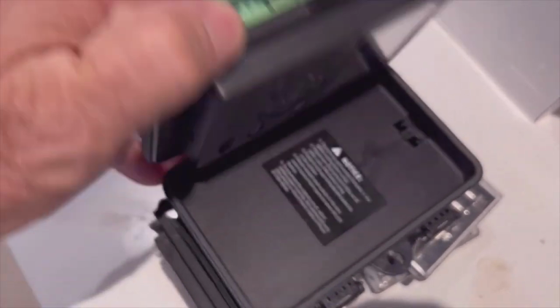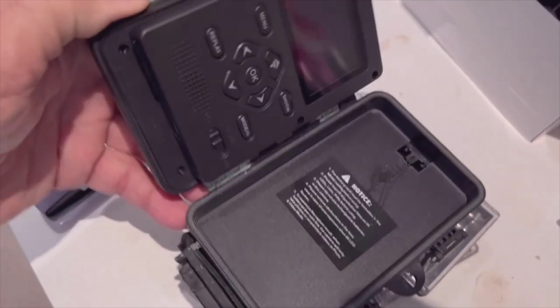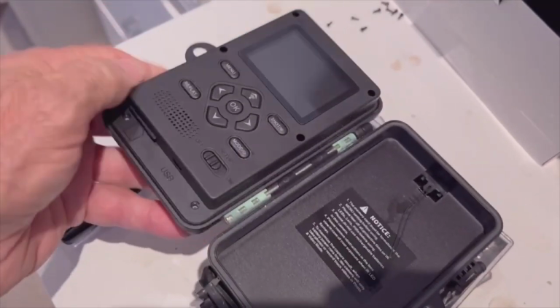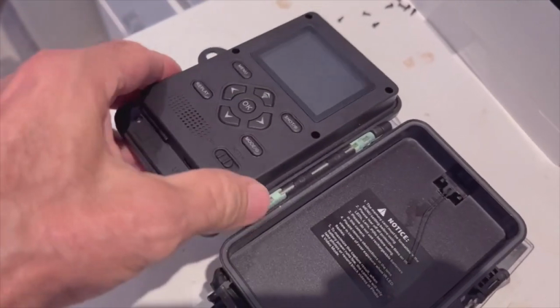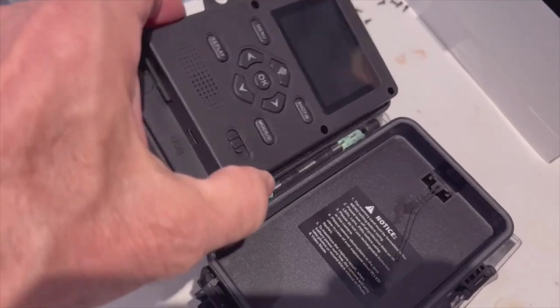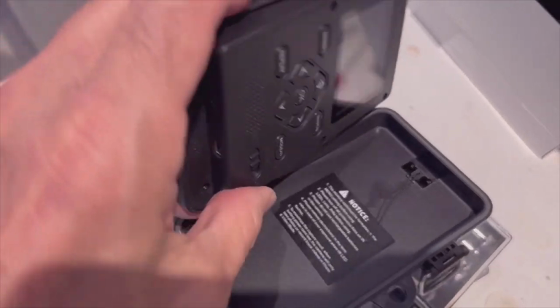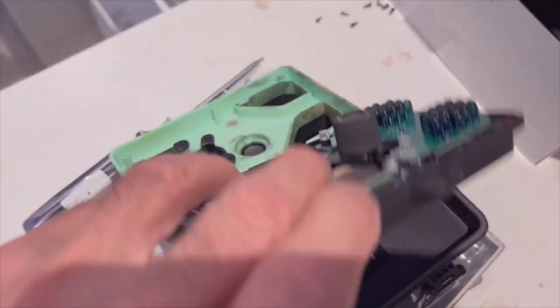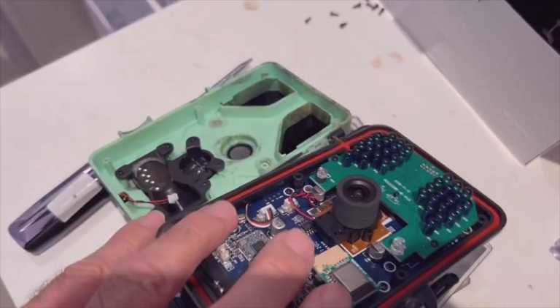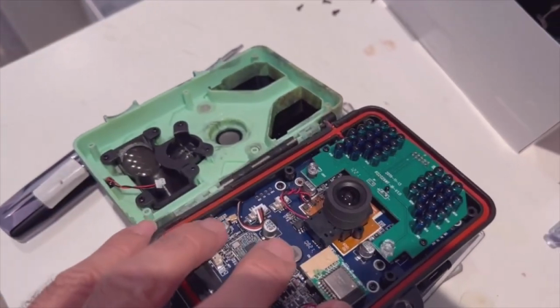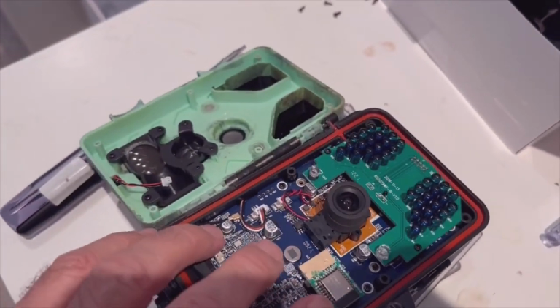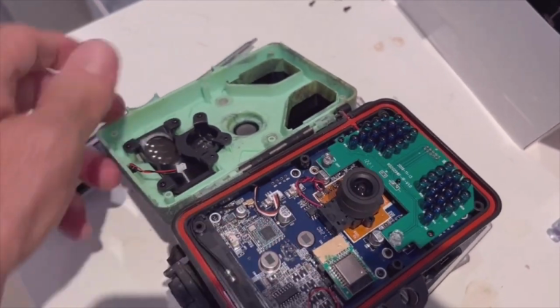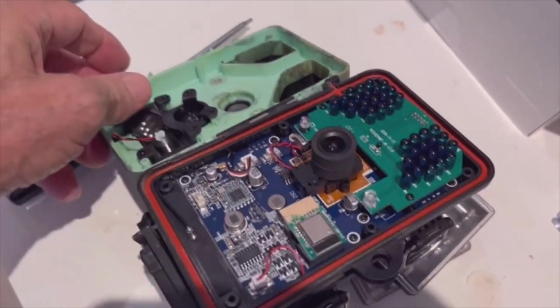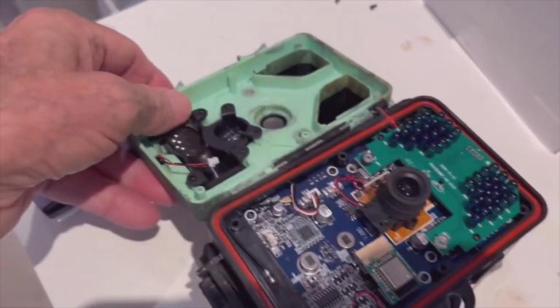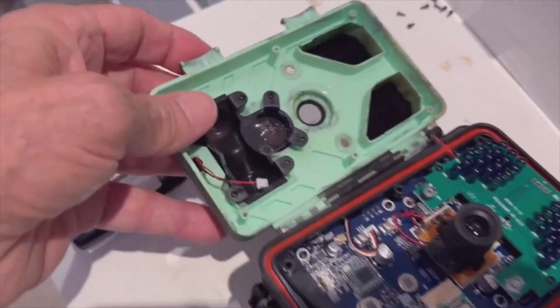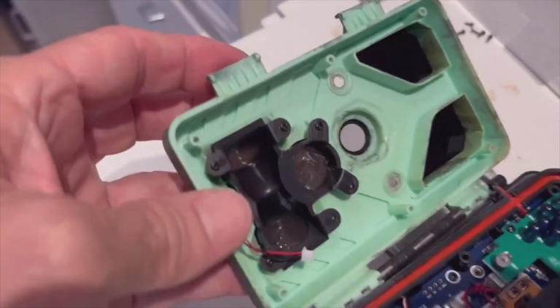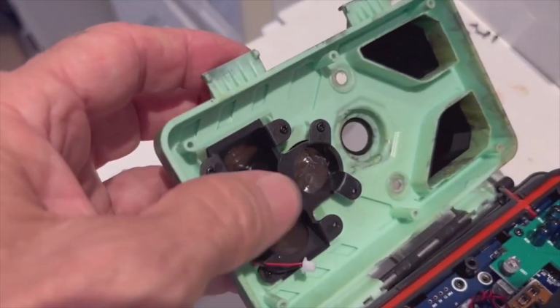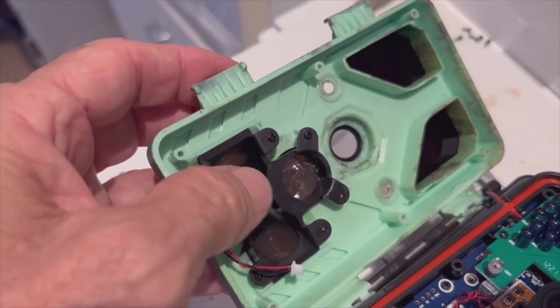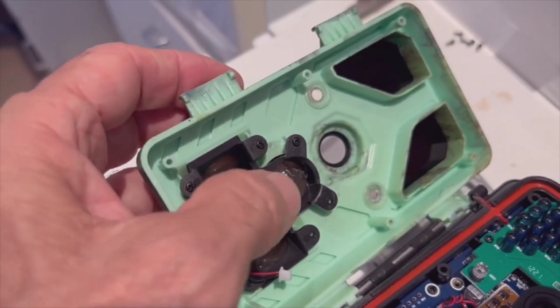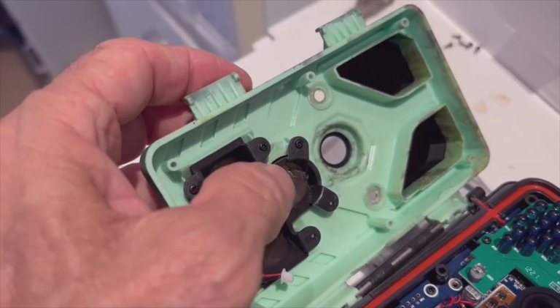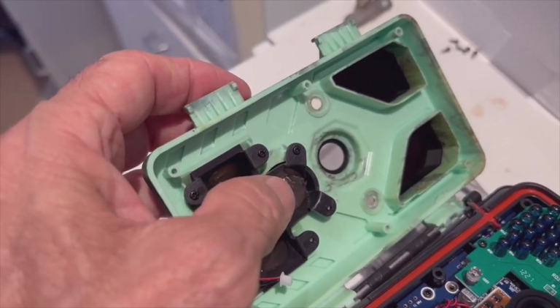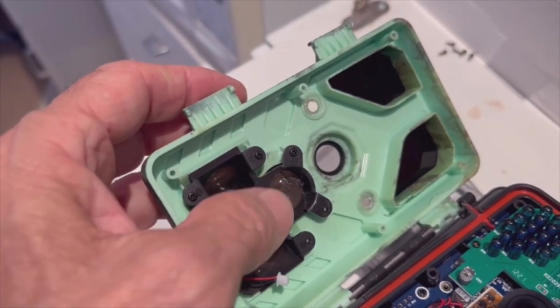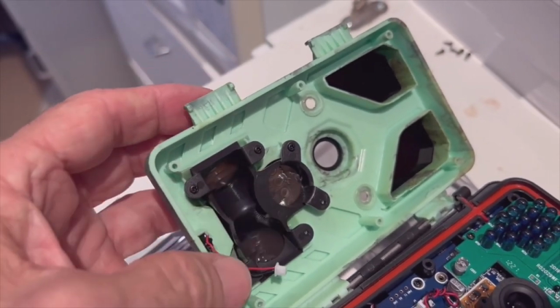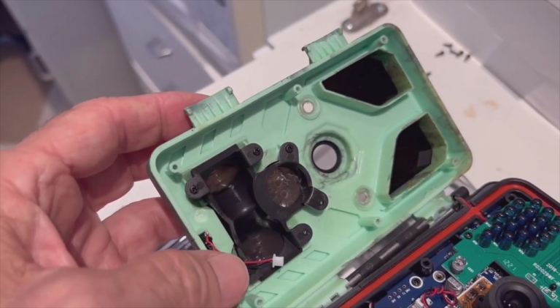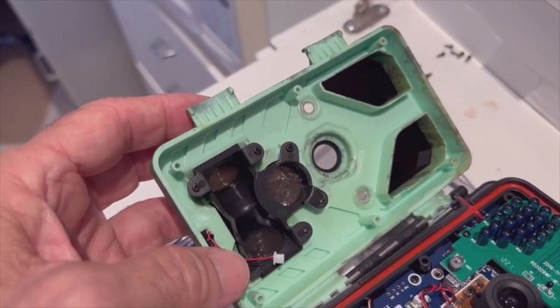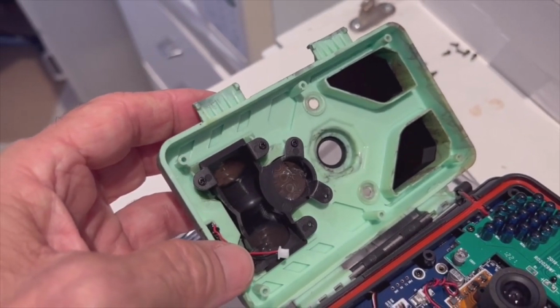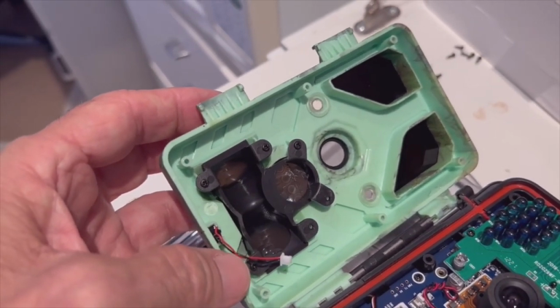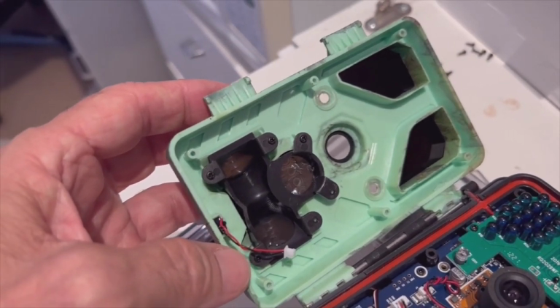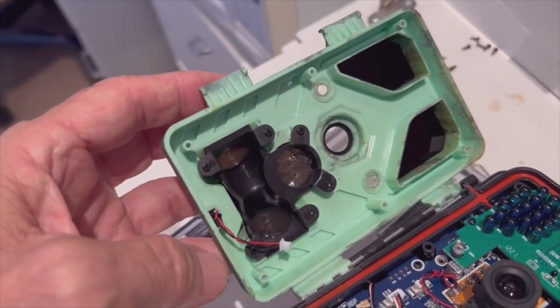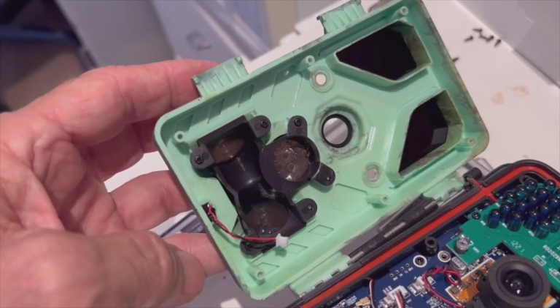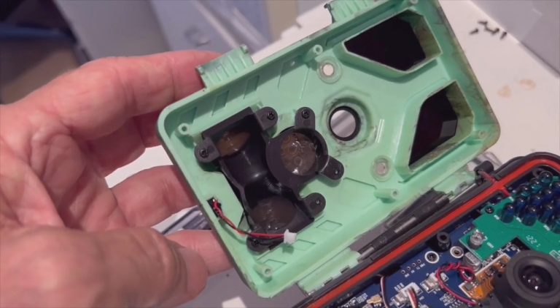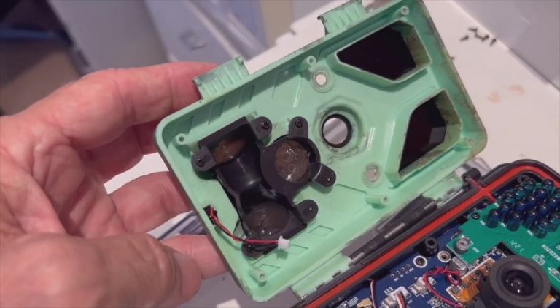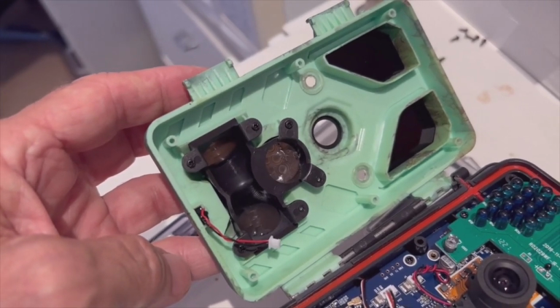...is to open this up, take this apart, and there's the sensor right there — the lens of the sensor. So wish me luck.